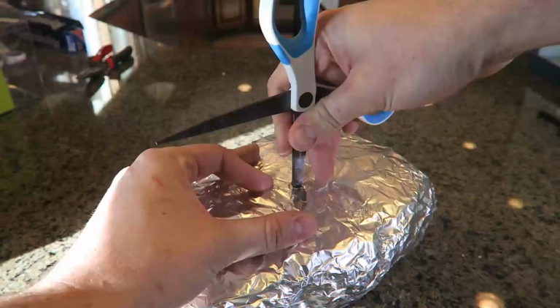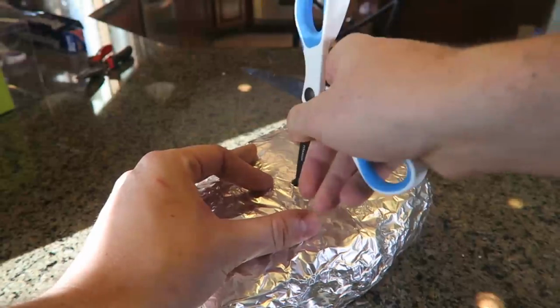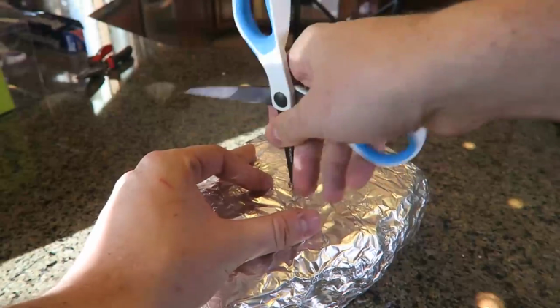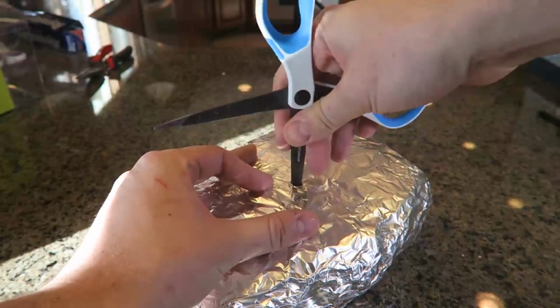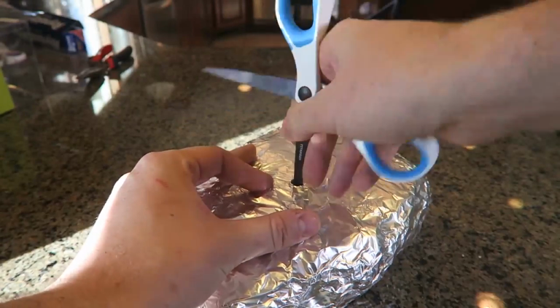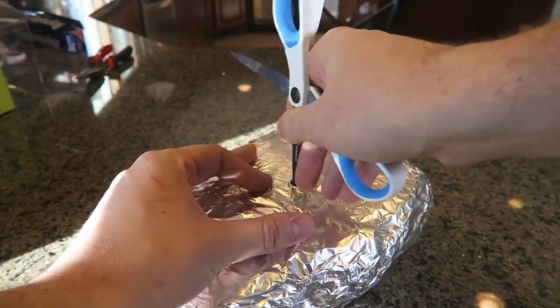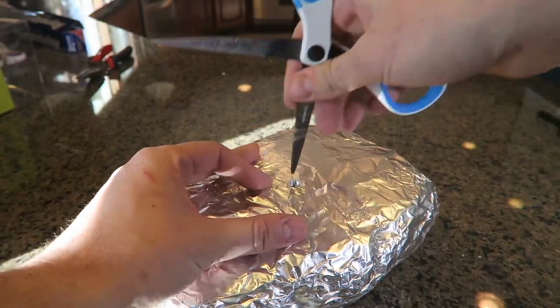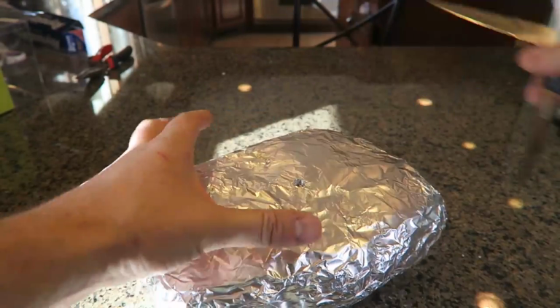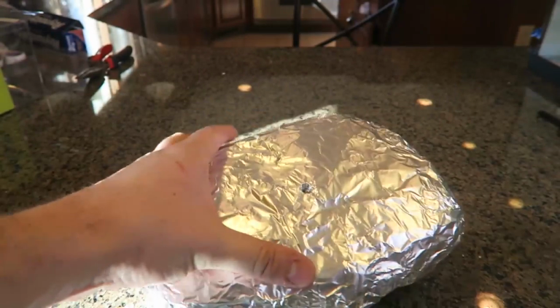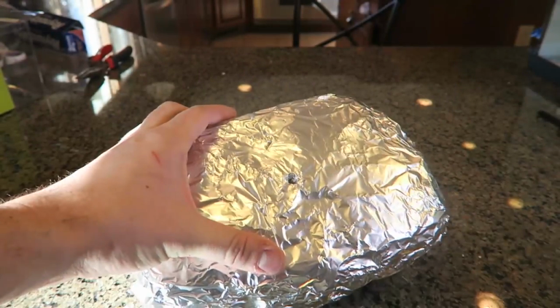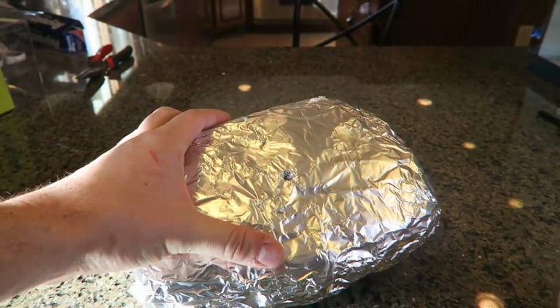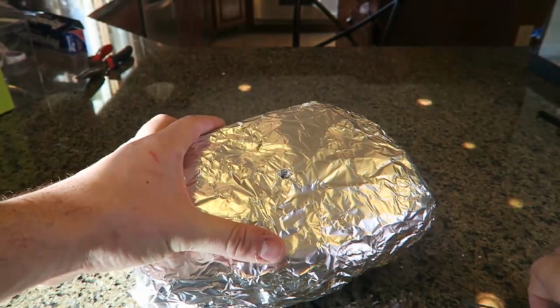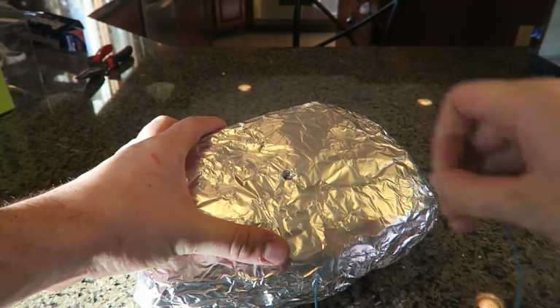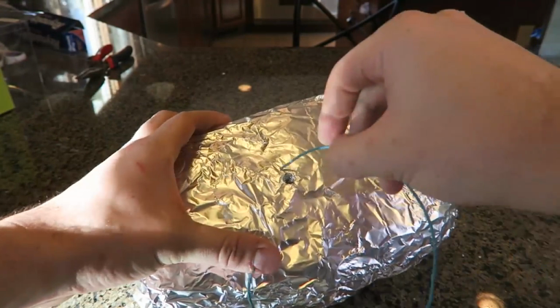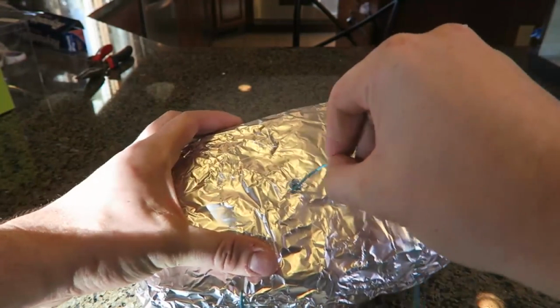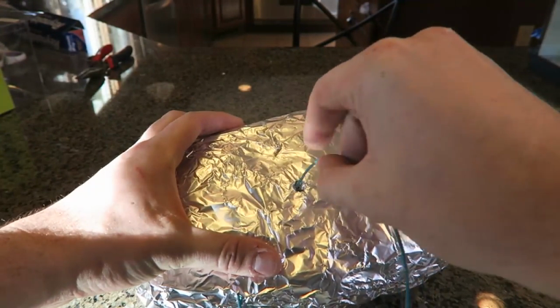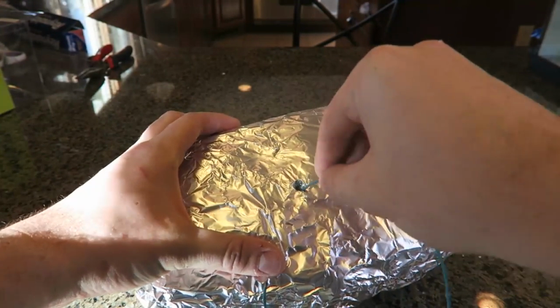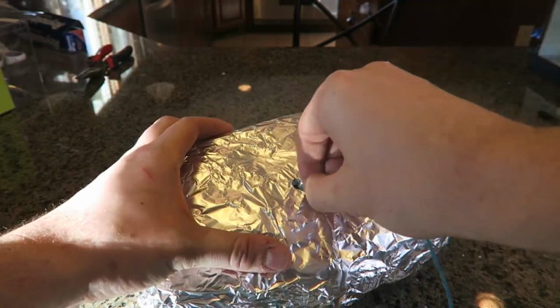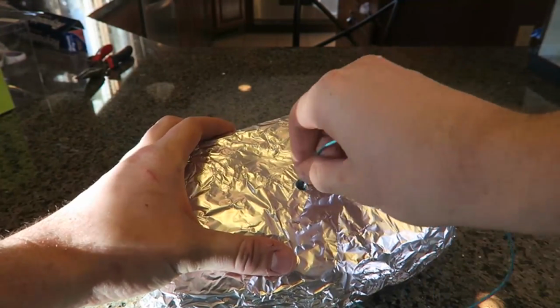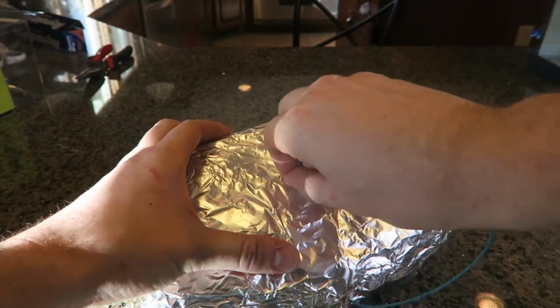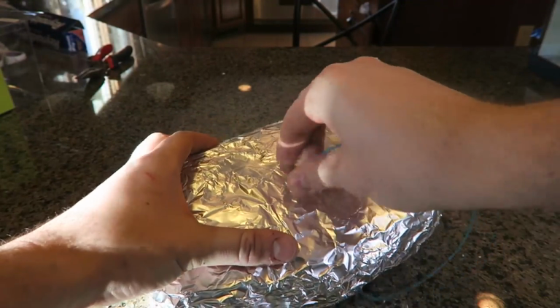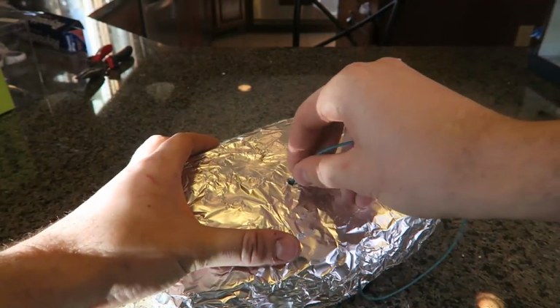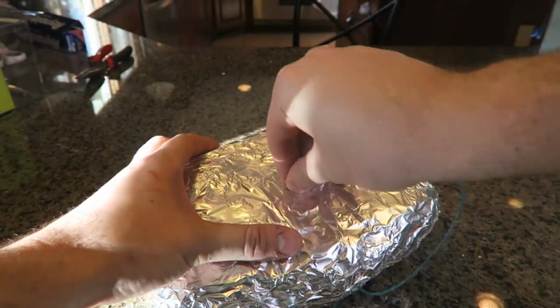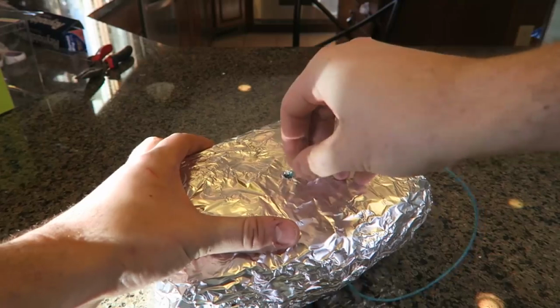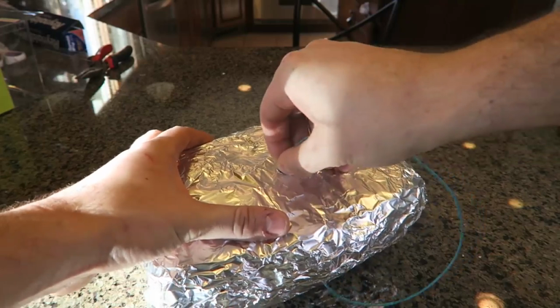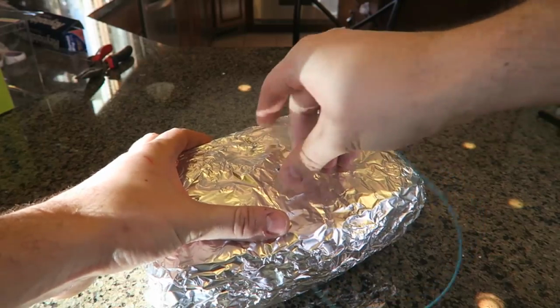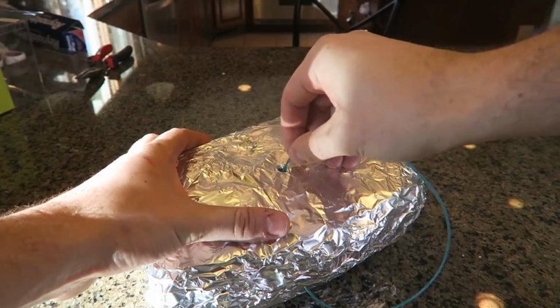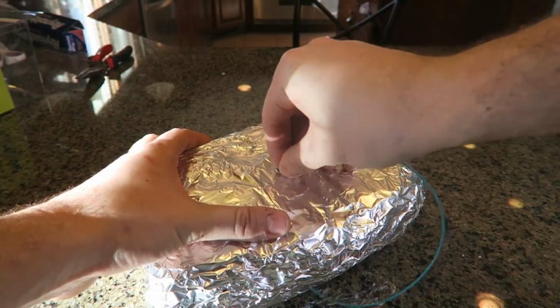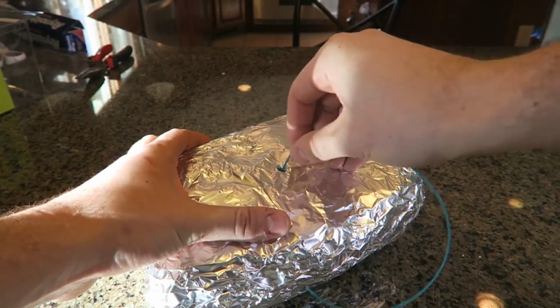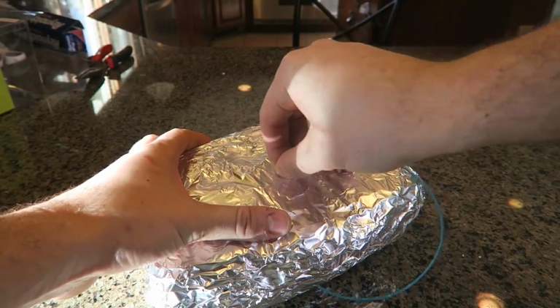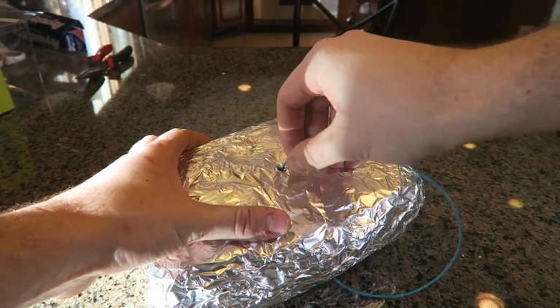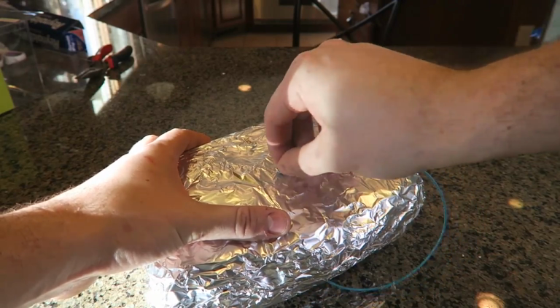Last thing I'm gonna do — make a hole and put a fuse right inside of that, just like this.